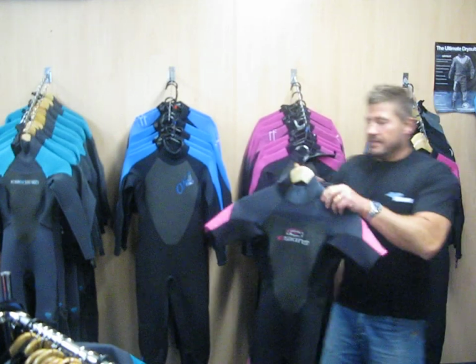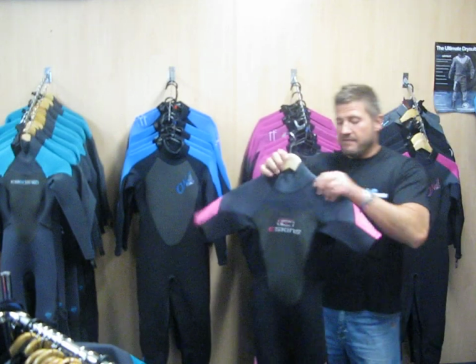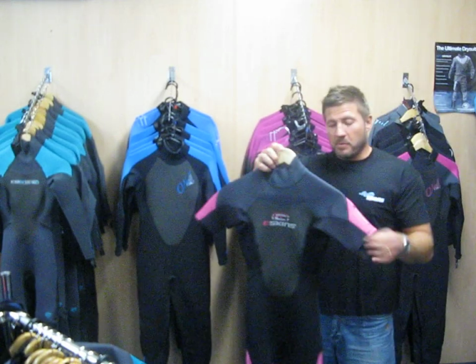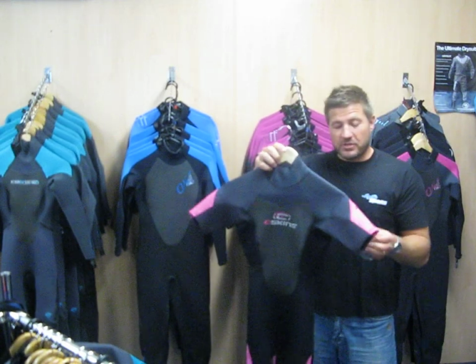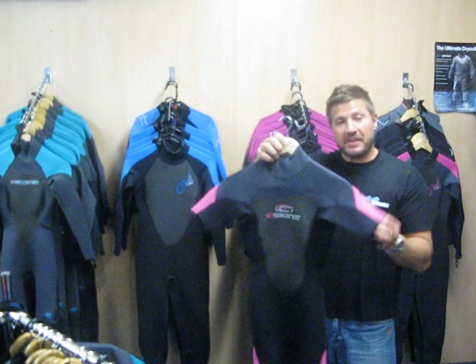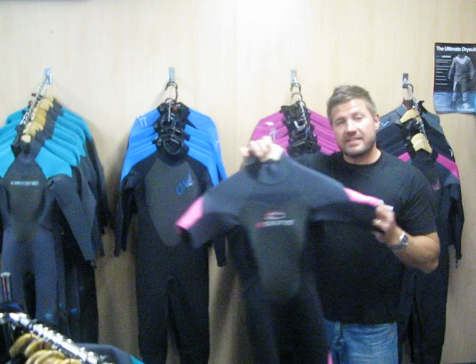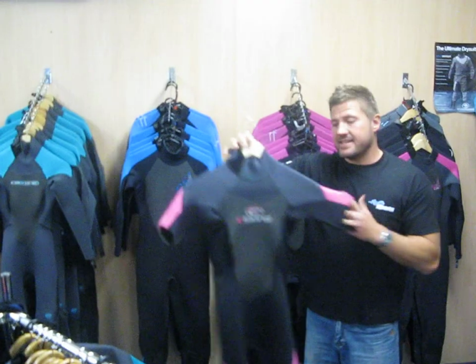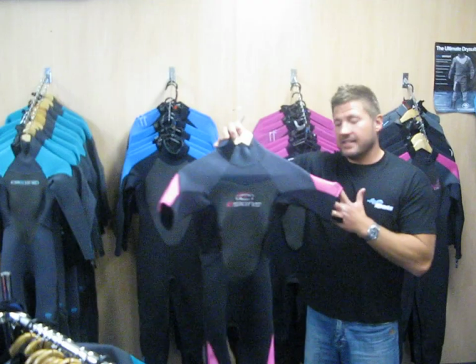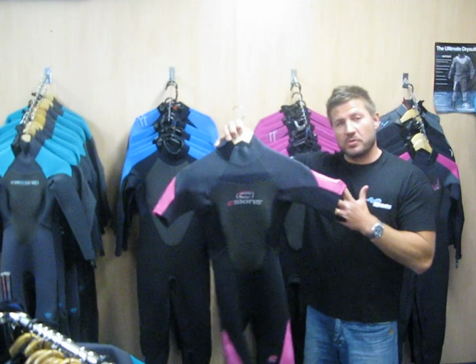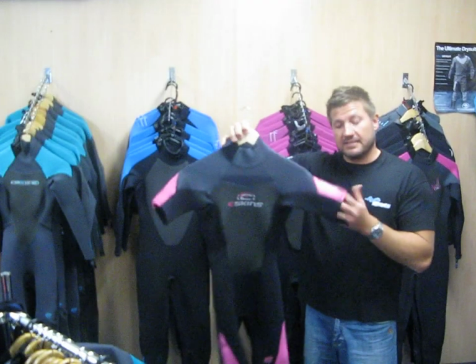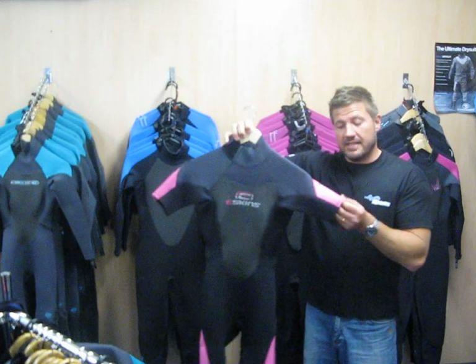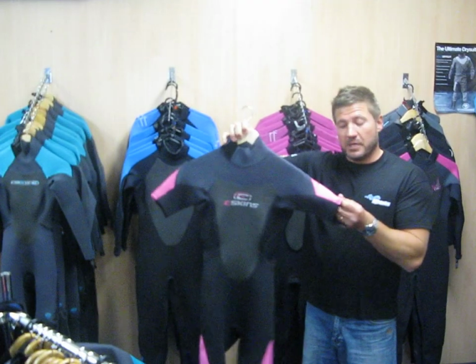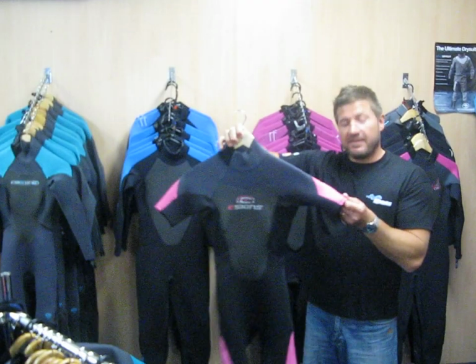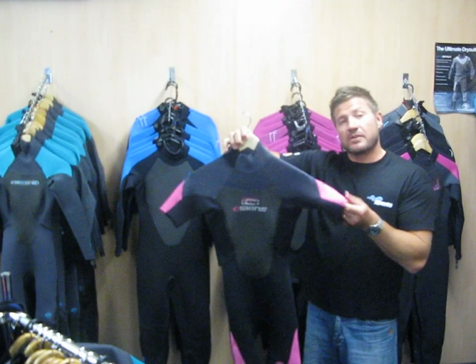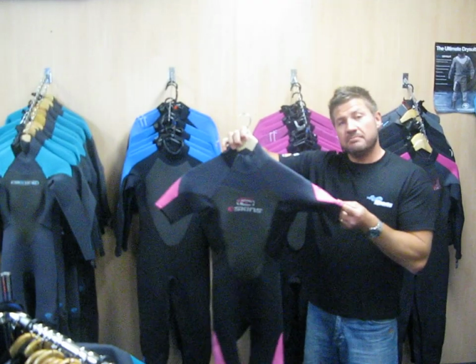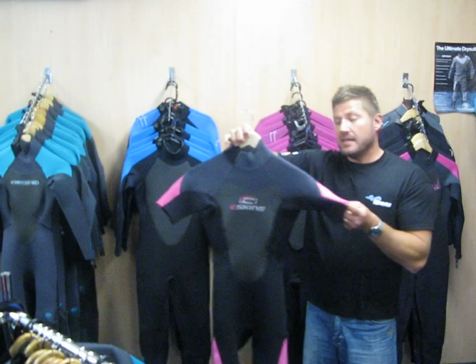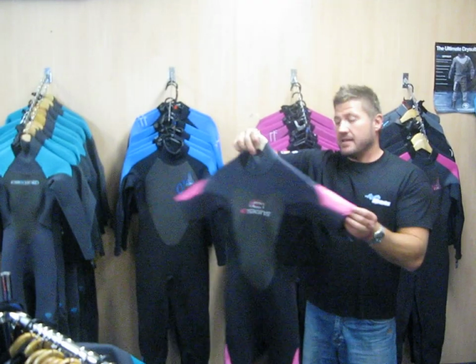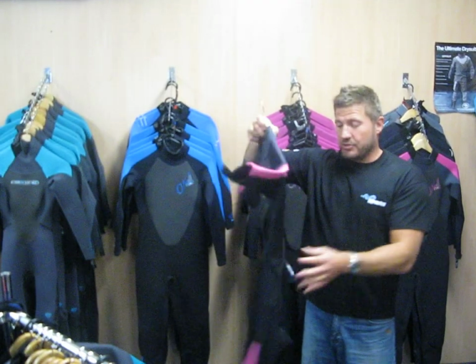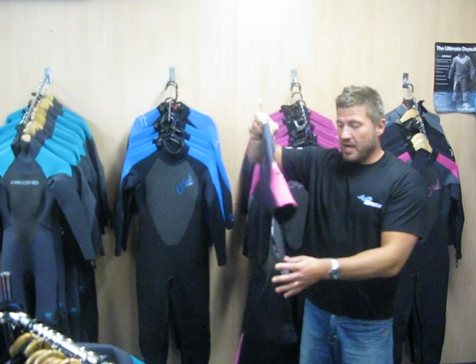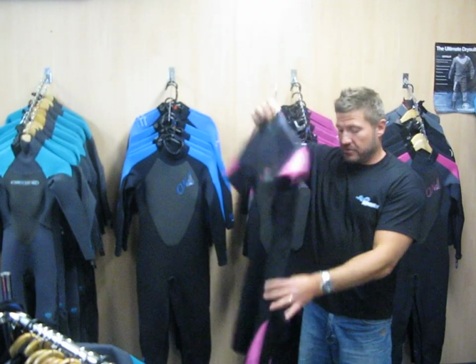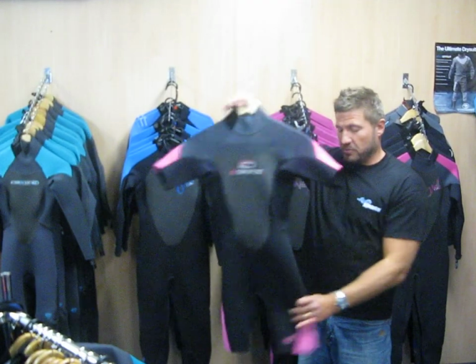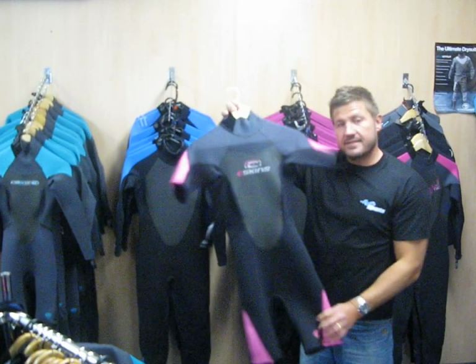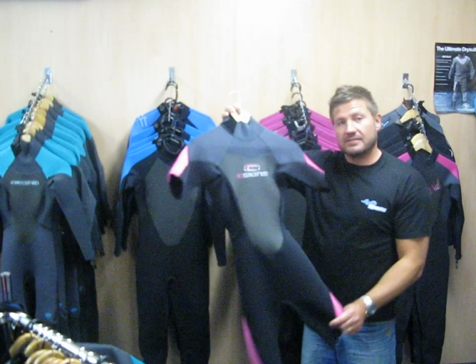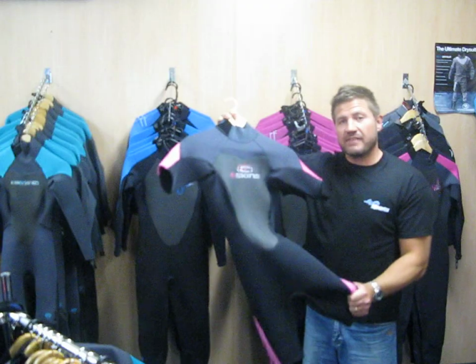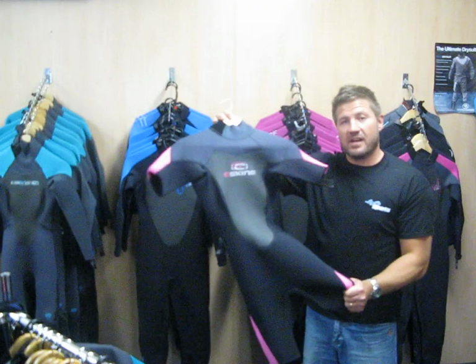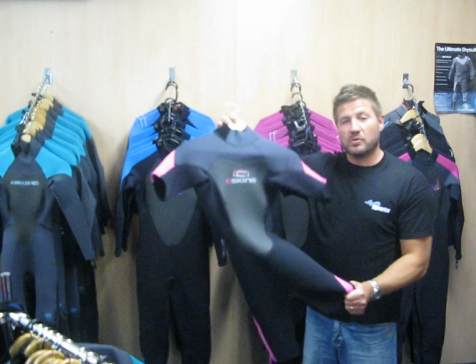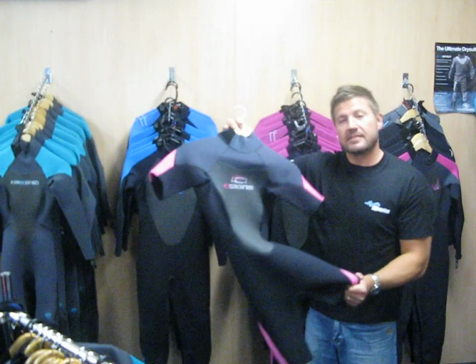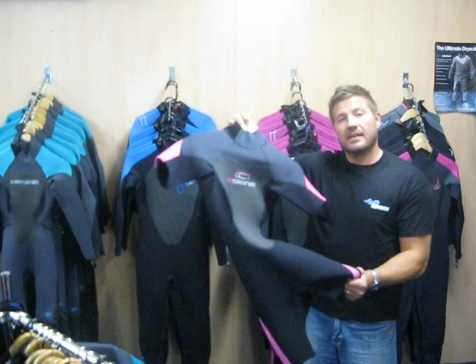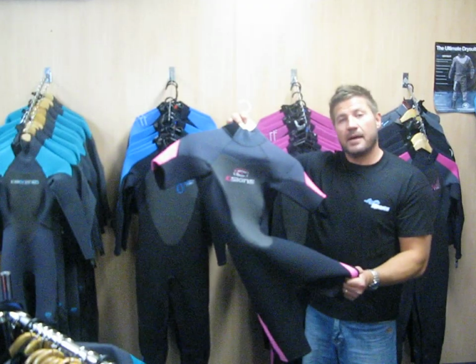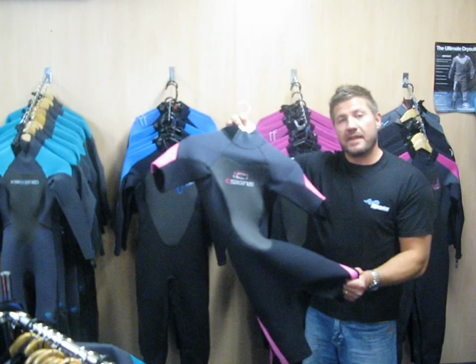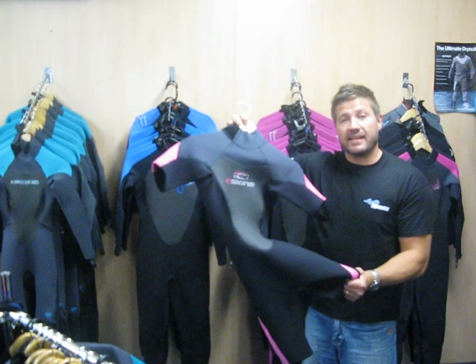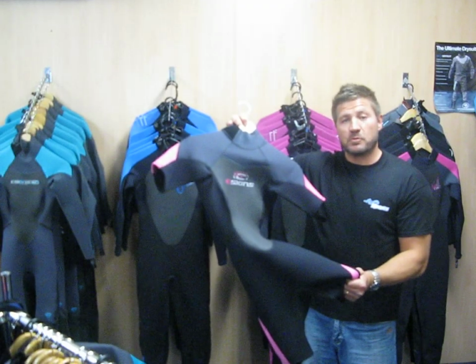A very popular choice for the height of the season is a shortie. Still with a flat lock seam, short arms, short legs — great for July and August if you're getting too warm.